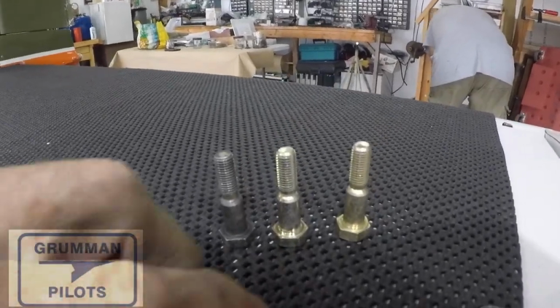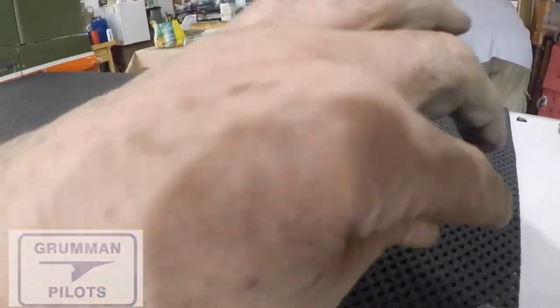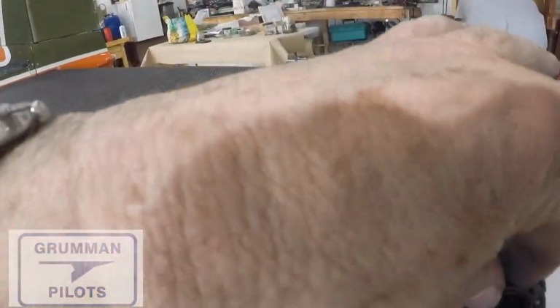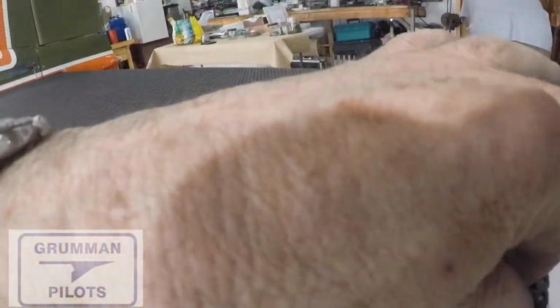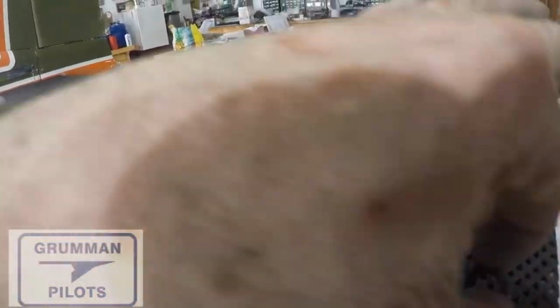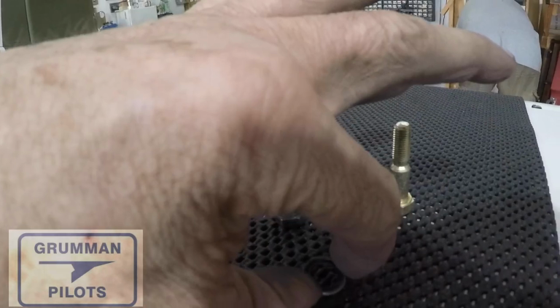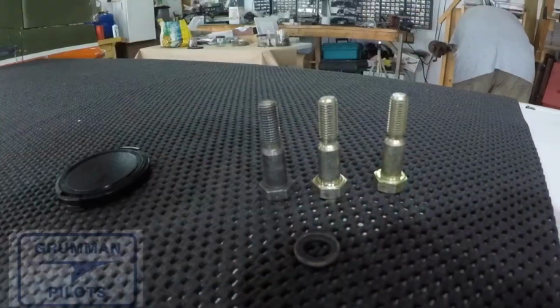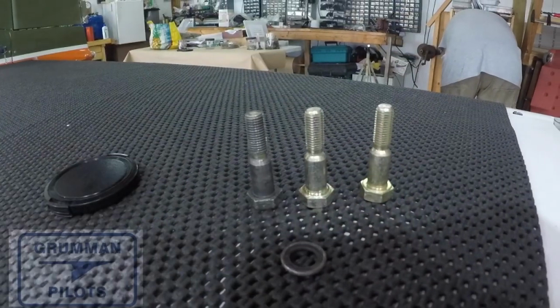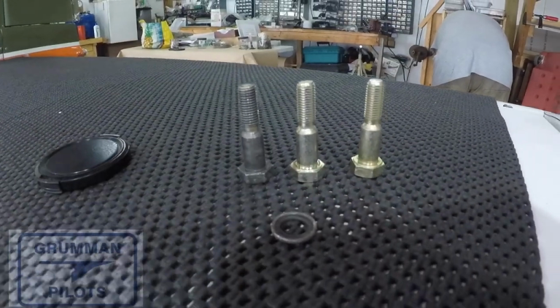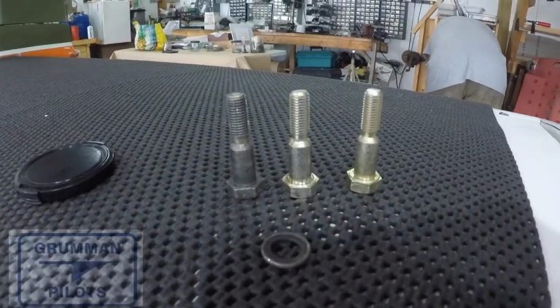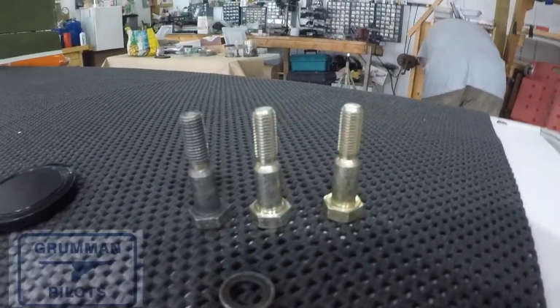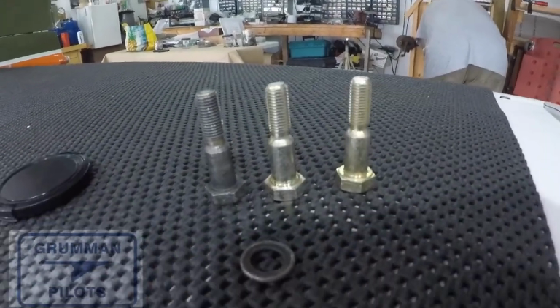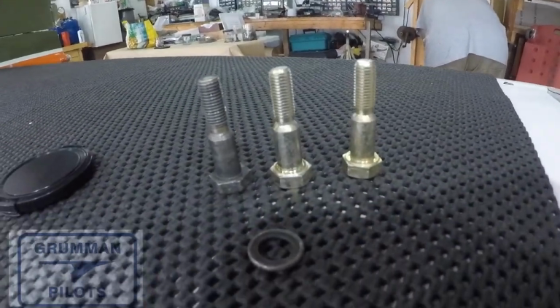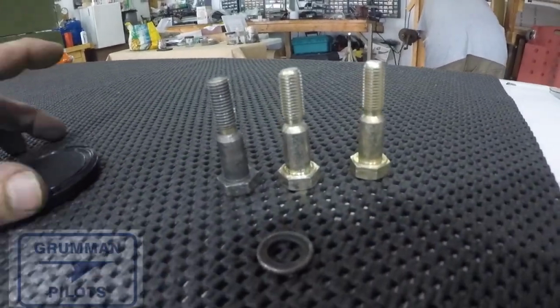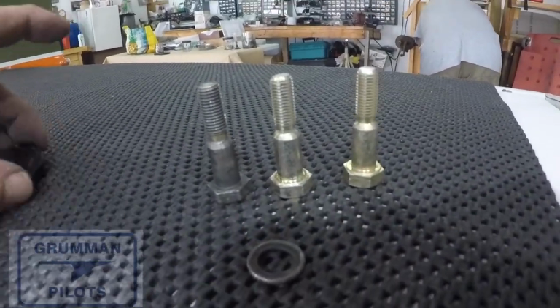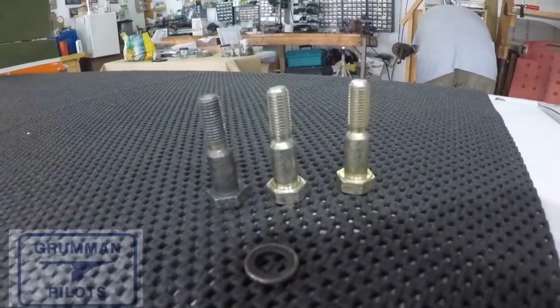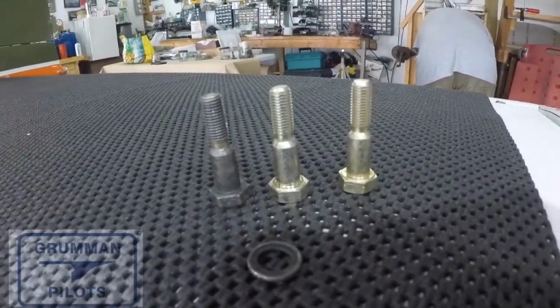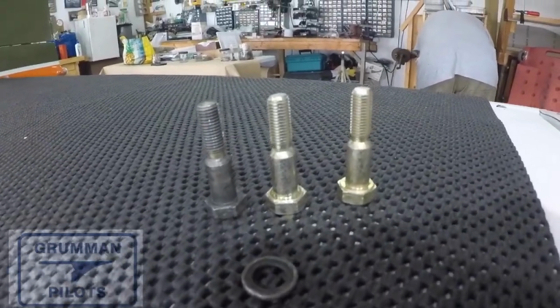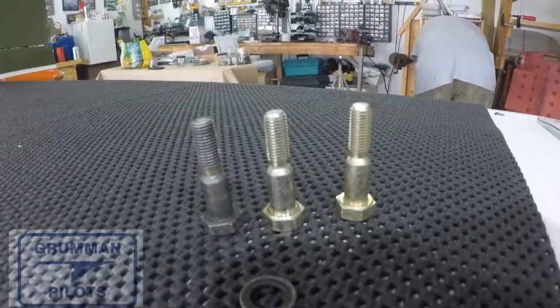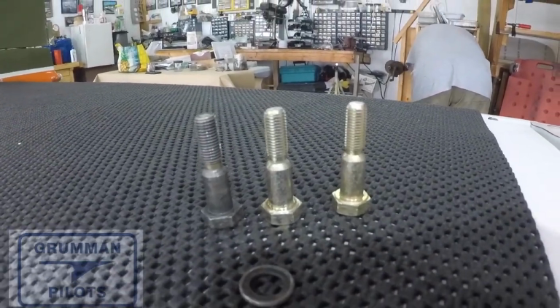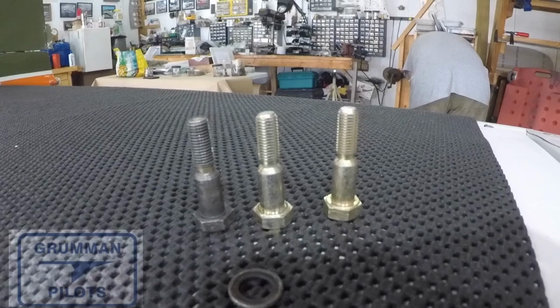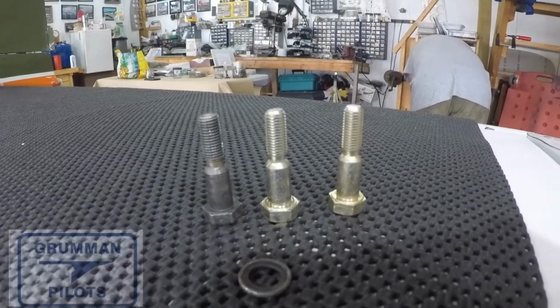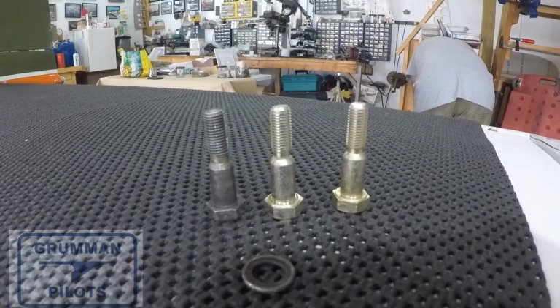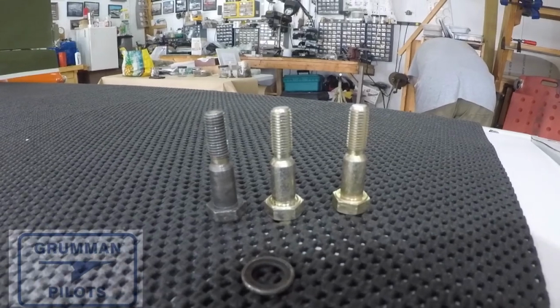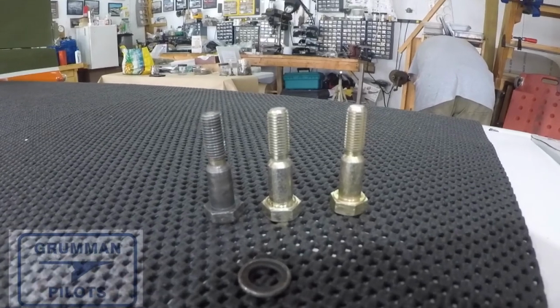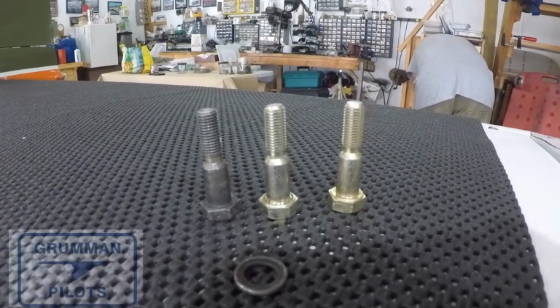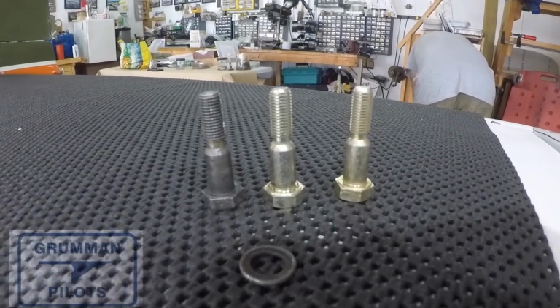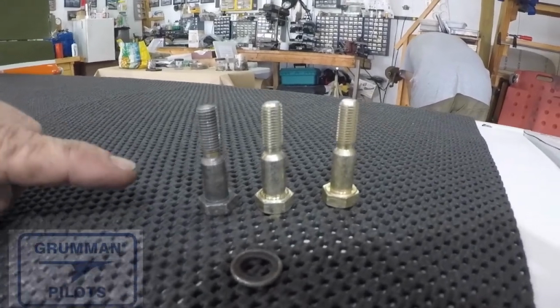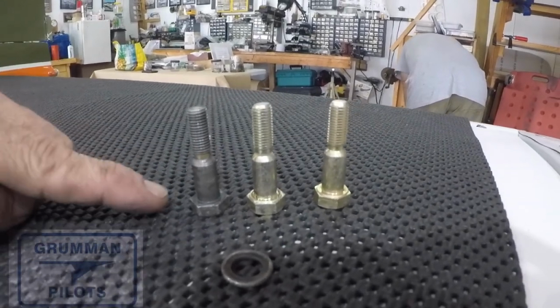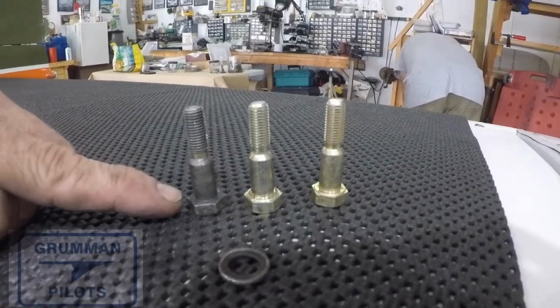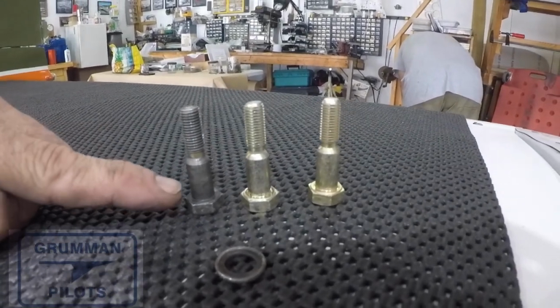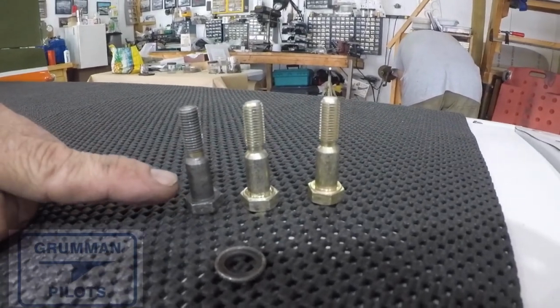We also use this carpet backing — the kind that keeps your carpets from sliding on slick hardwood floors — to protect the airplane. We can set things on the tail surface or the wings and they won't slide off.